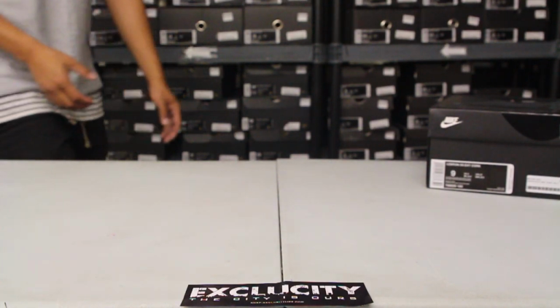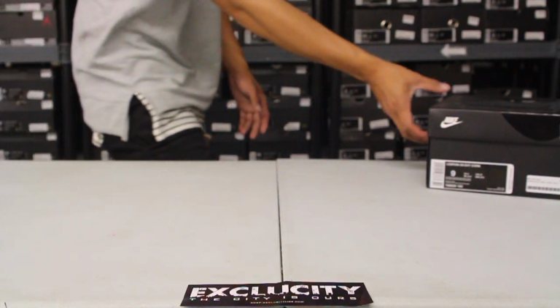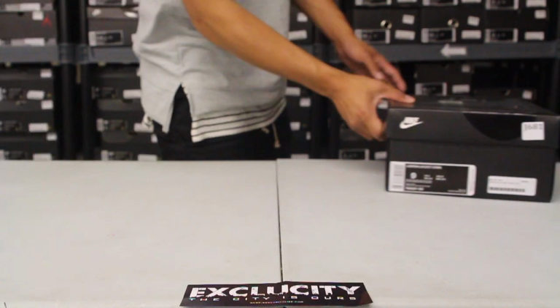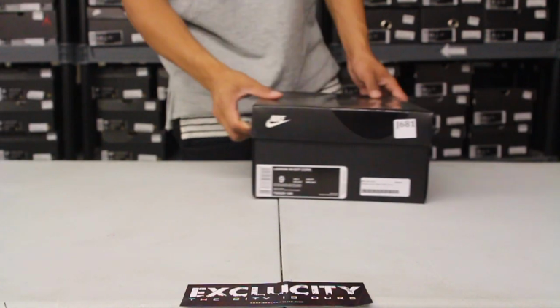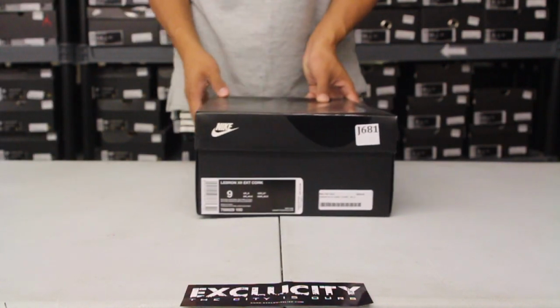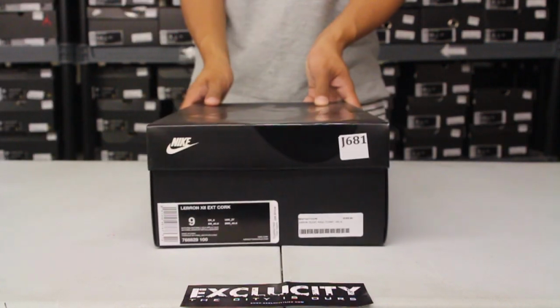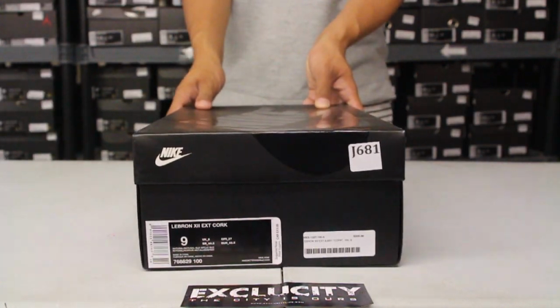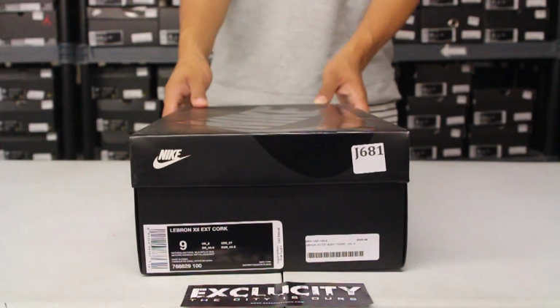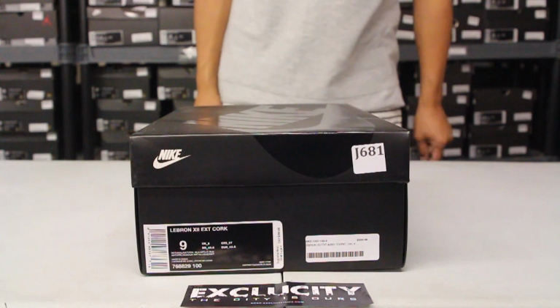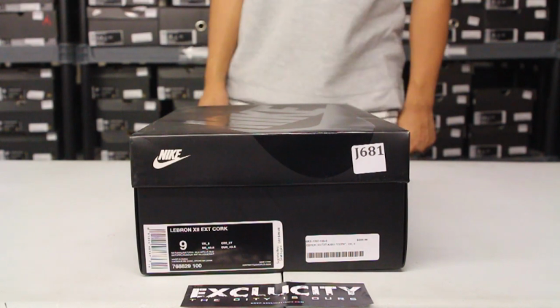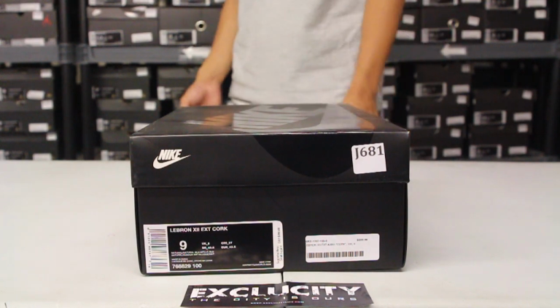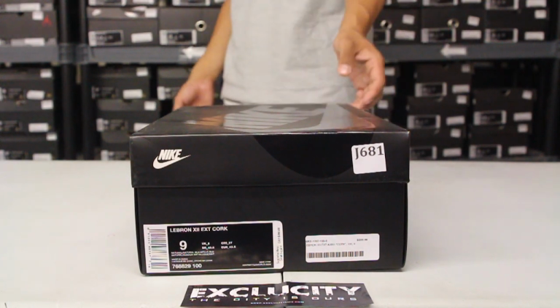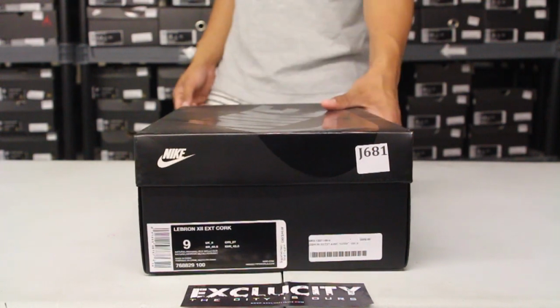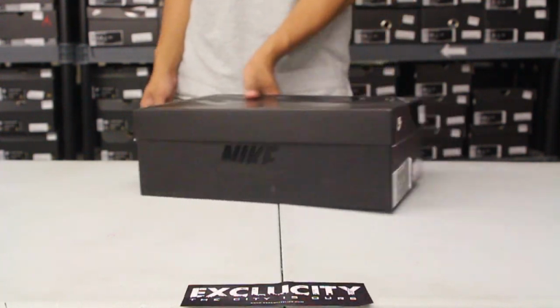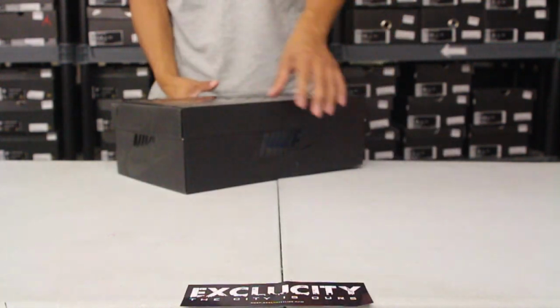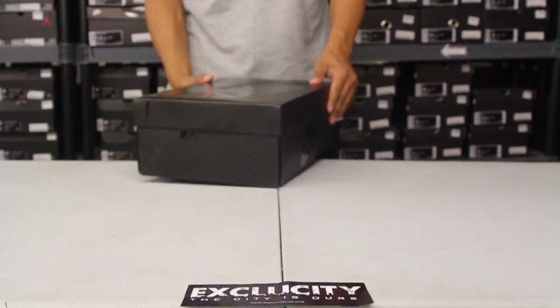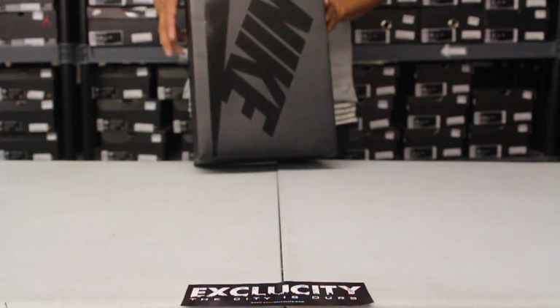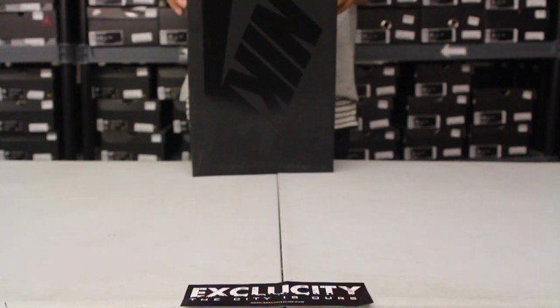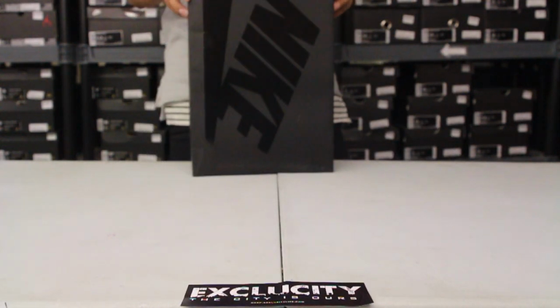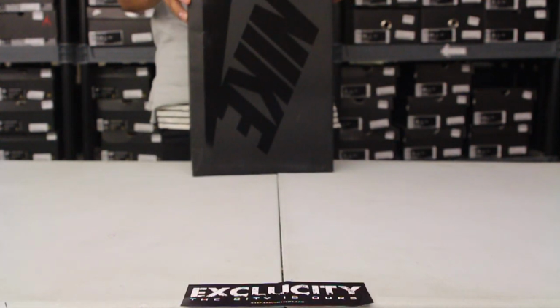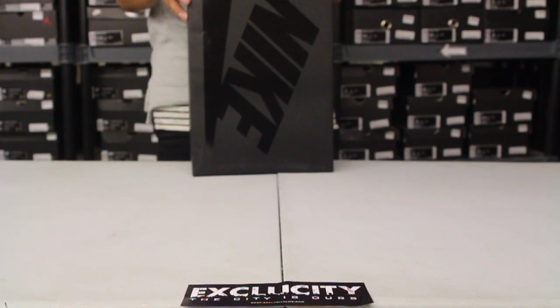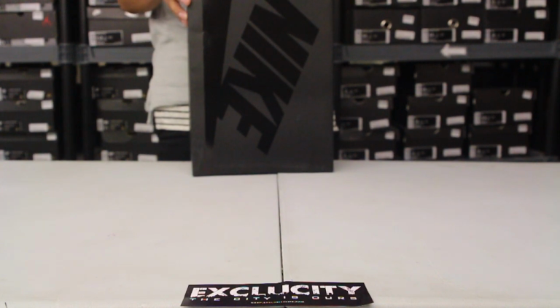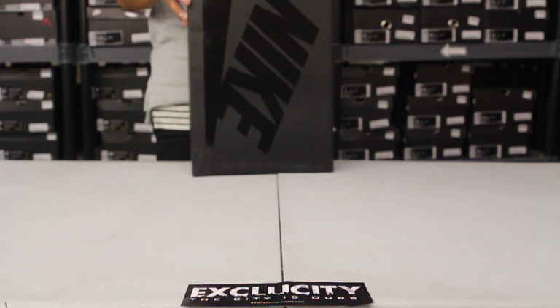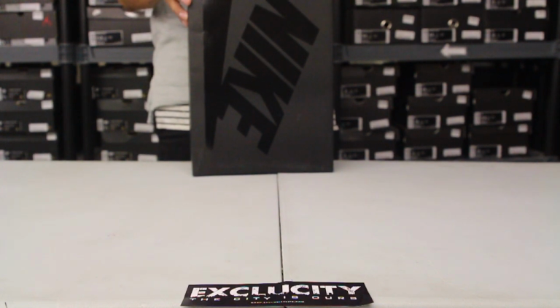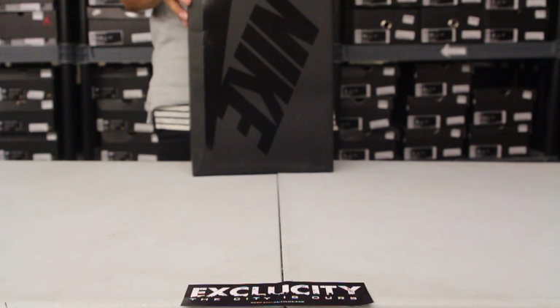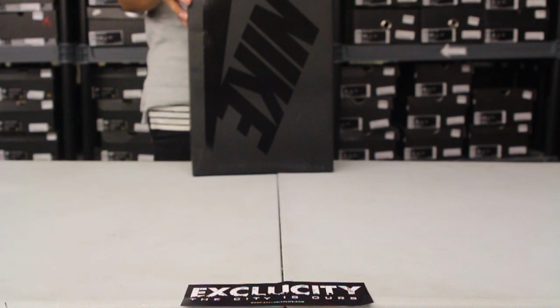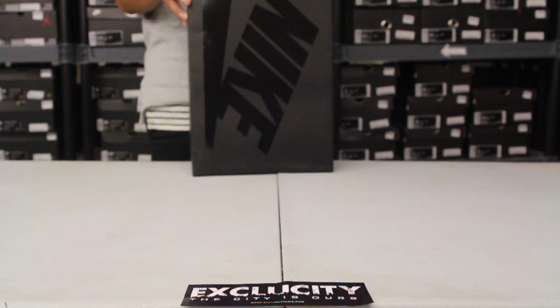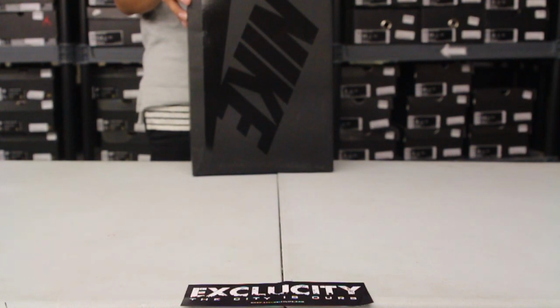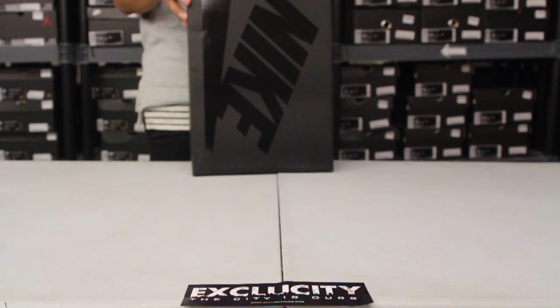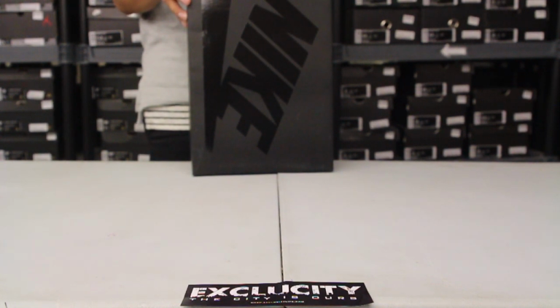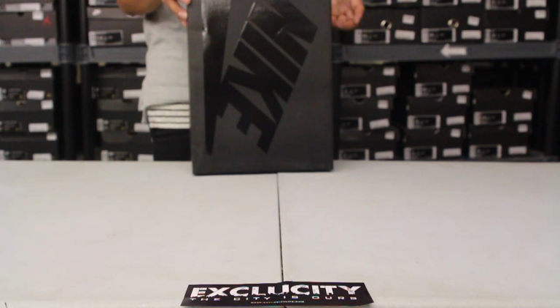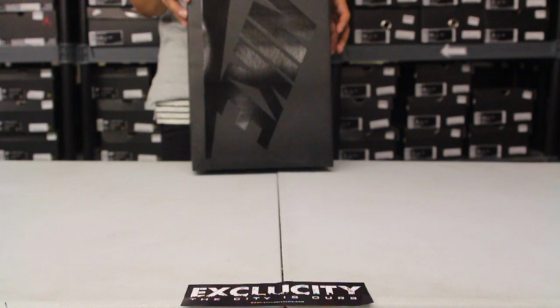What up y'all, it's Exocity coming to you with another unboxing video. We got the LeBron 12 Cork for you guys. This is the EXT version of the LeBron 12. The colors for the shoe are natural, black, and mattai gold.